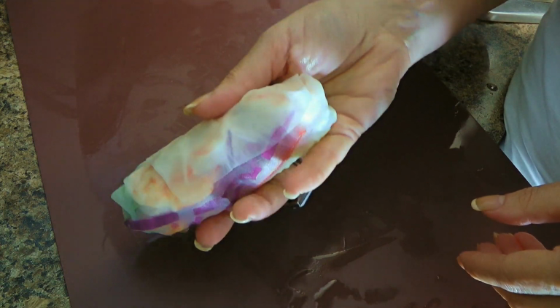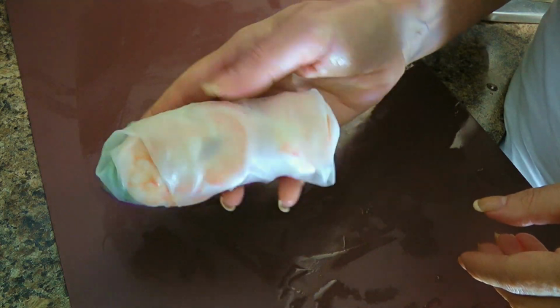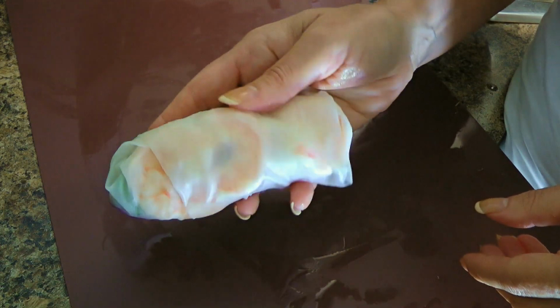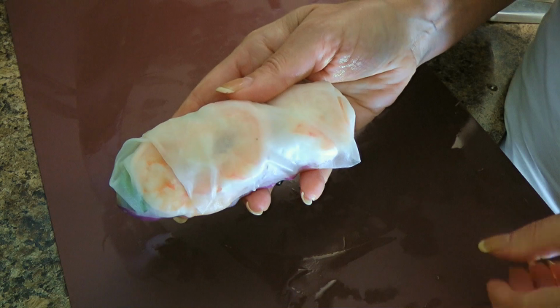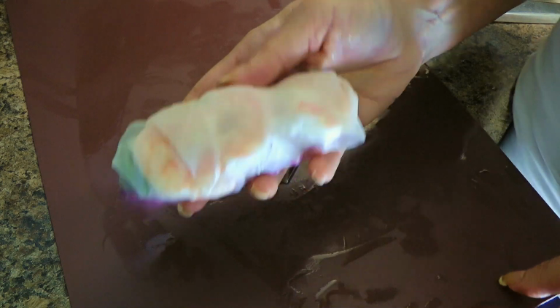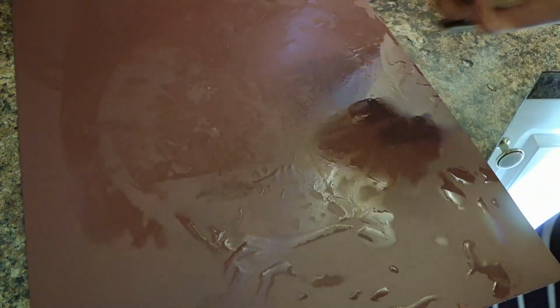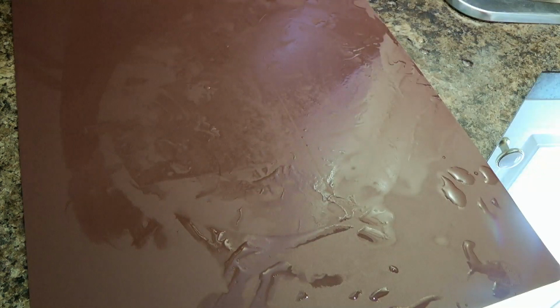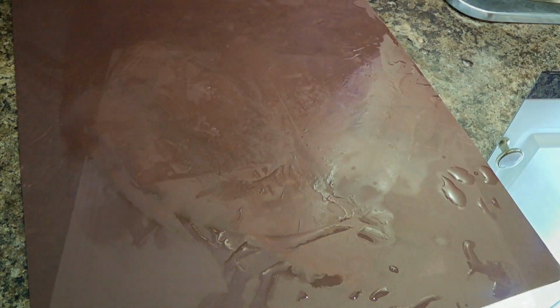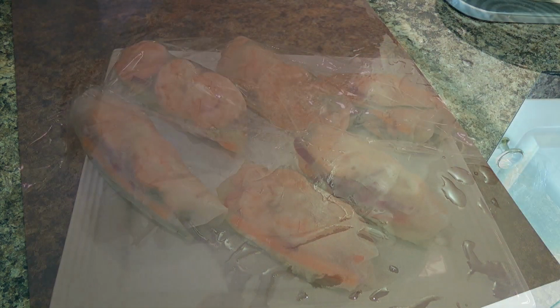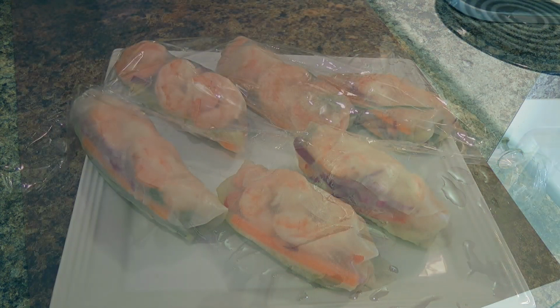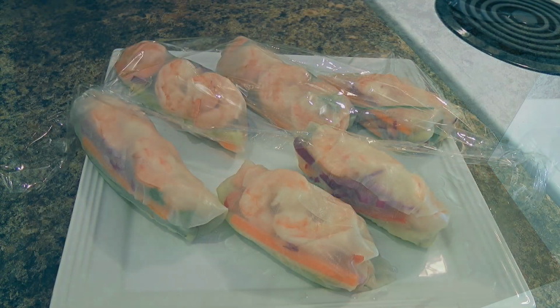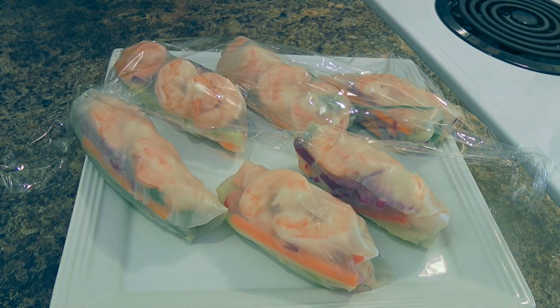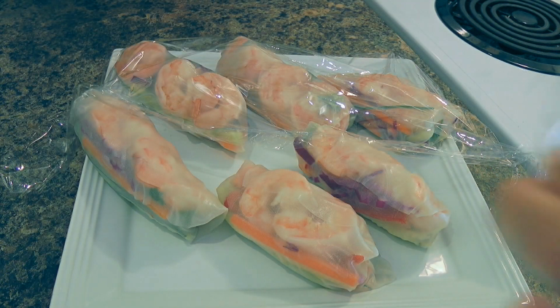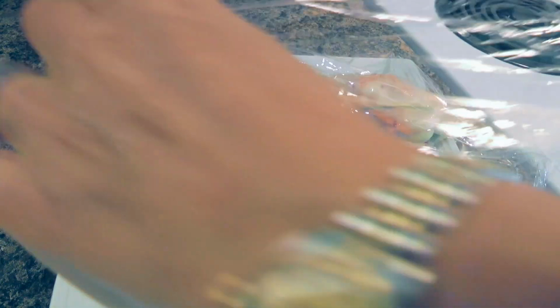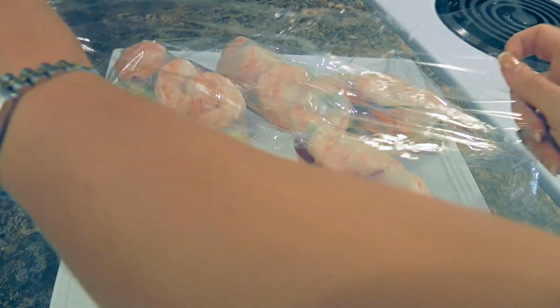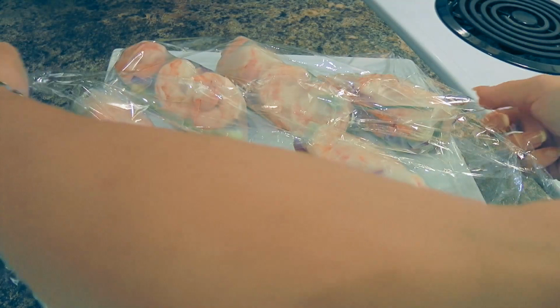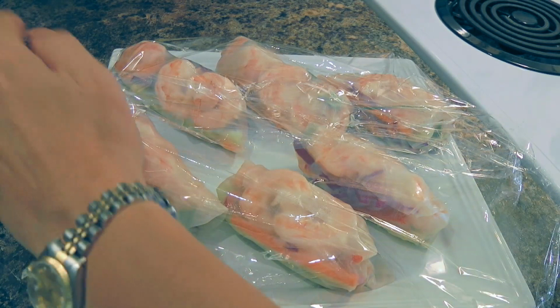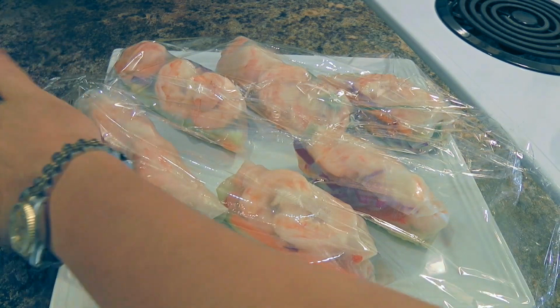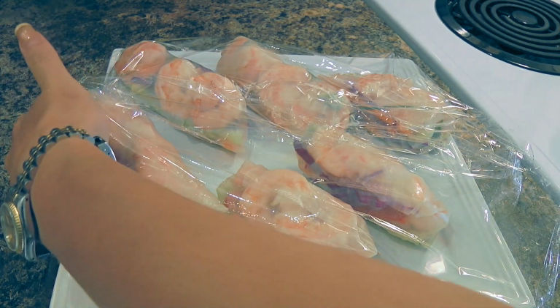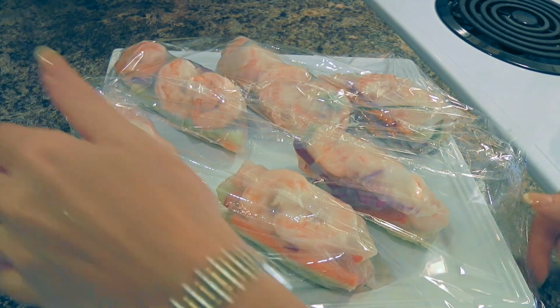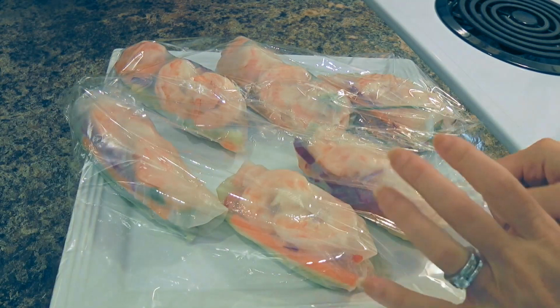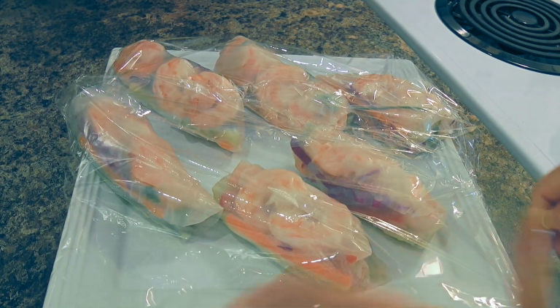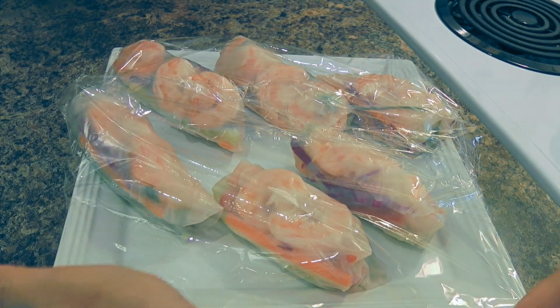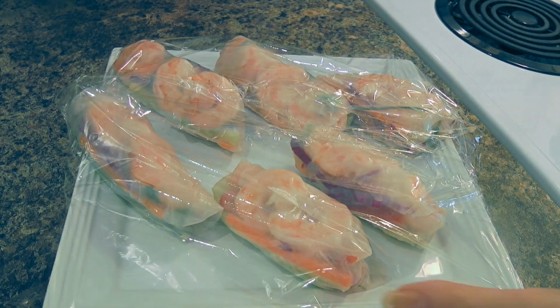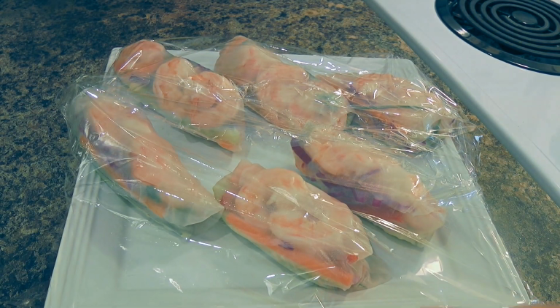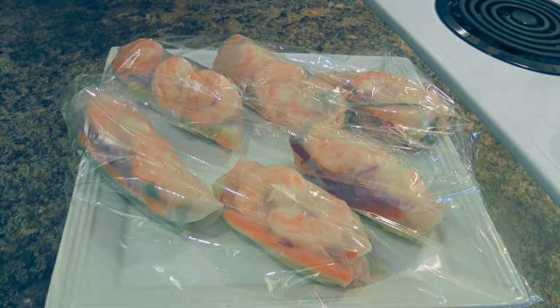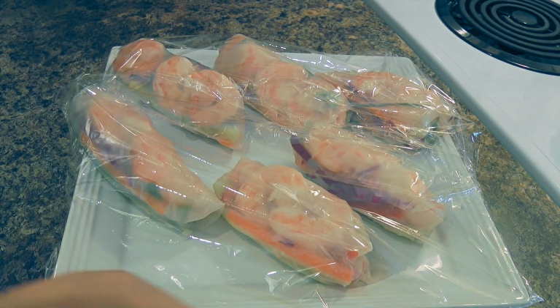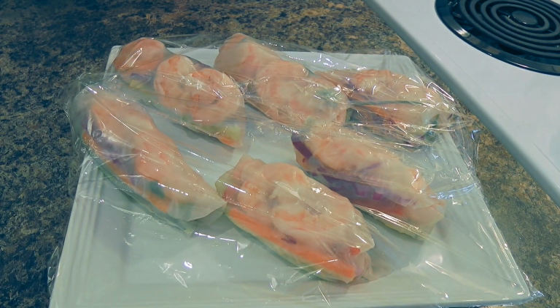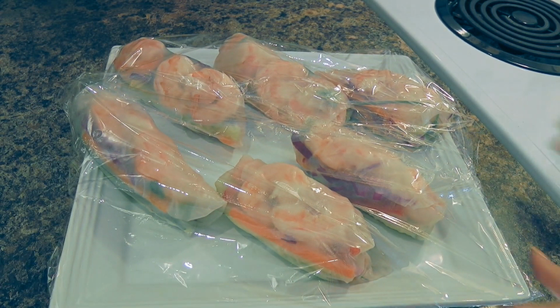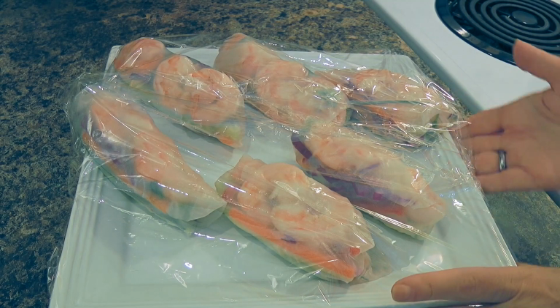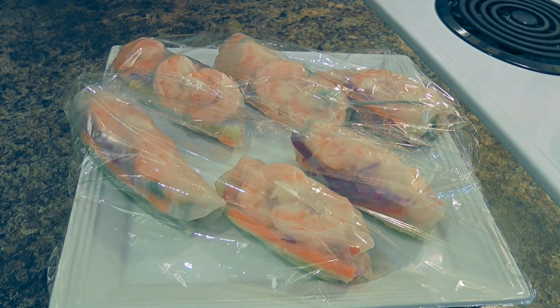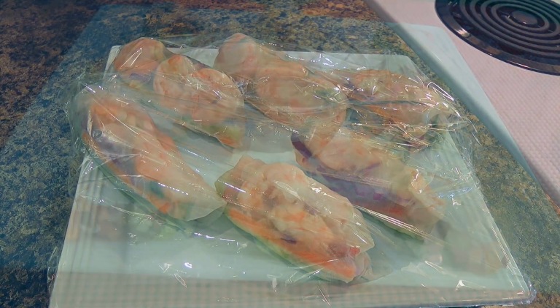We'll repeat the same process with the other 5 rice papers. If we're not ready to serve them right away, wrap them loosely with cling film and leave them at room temperature for no more than 2 hours.